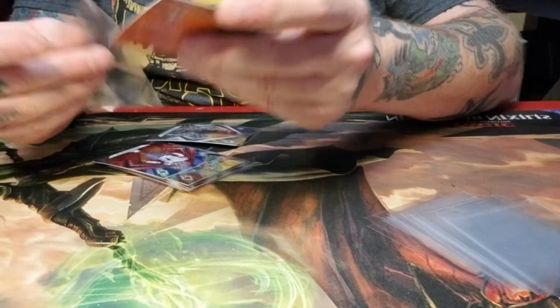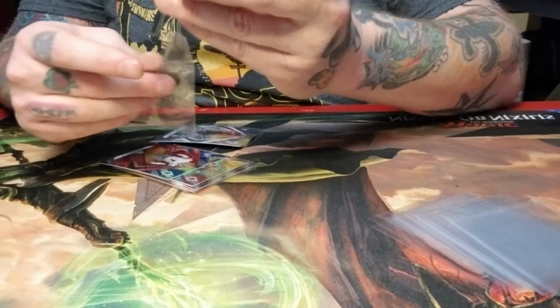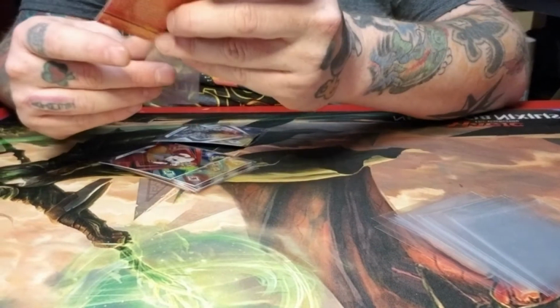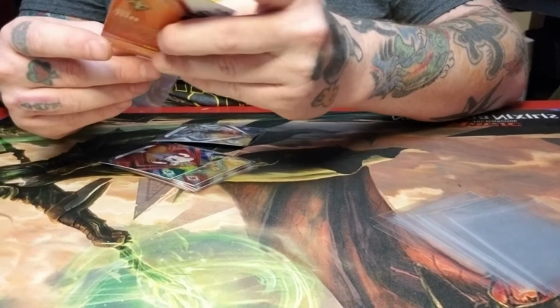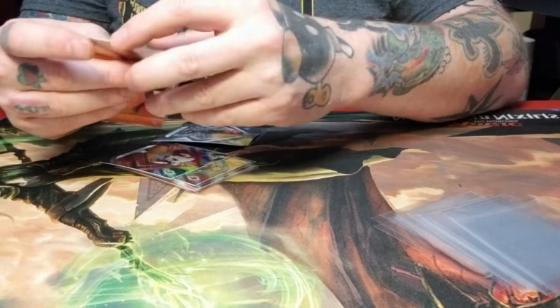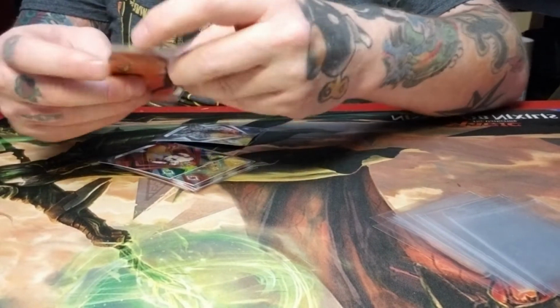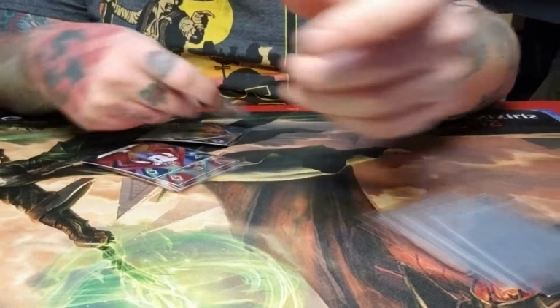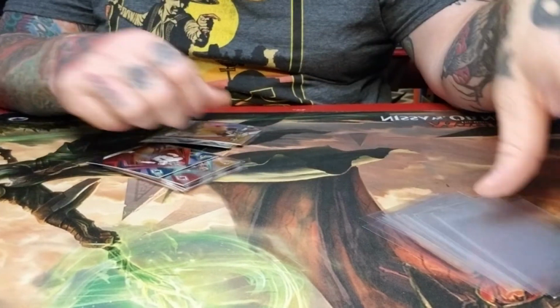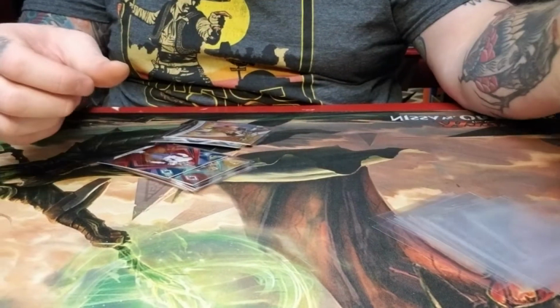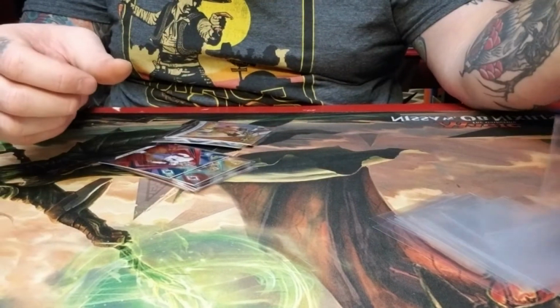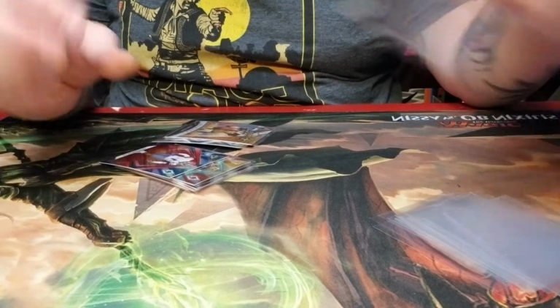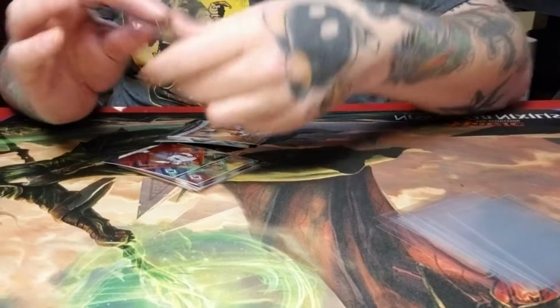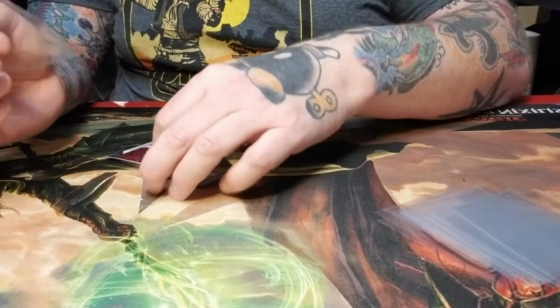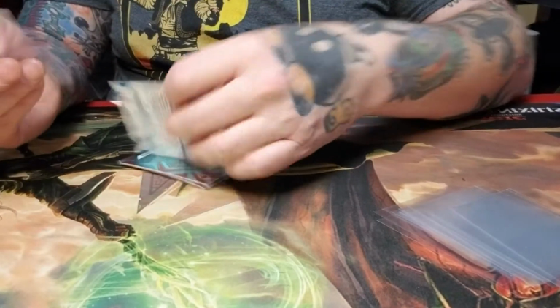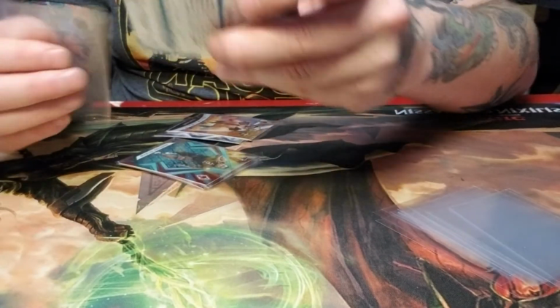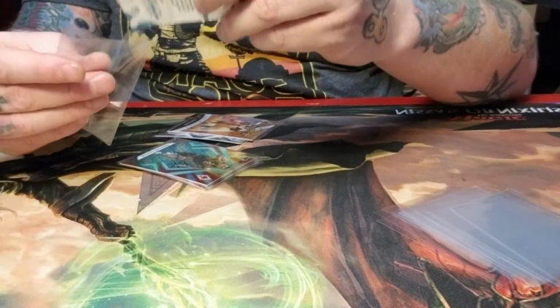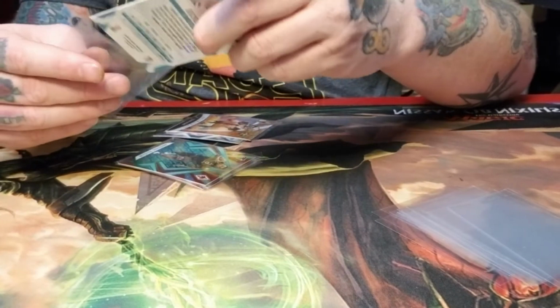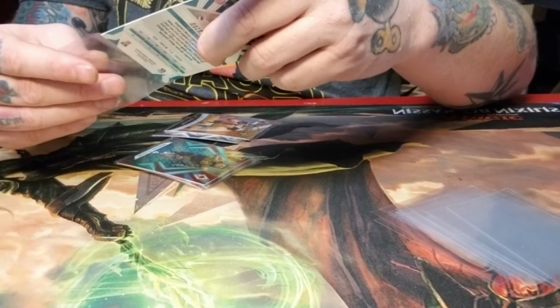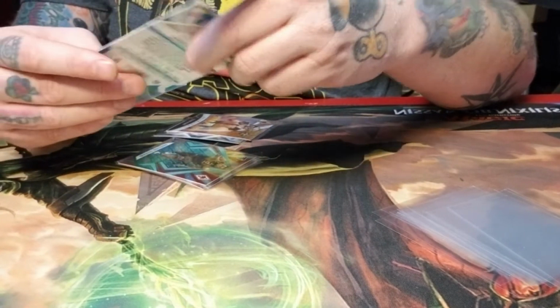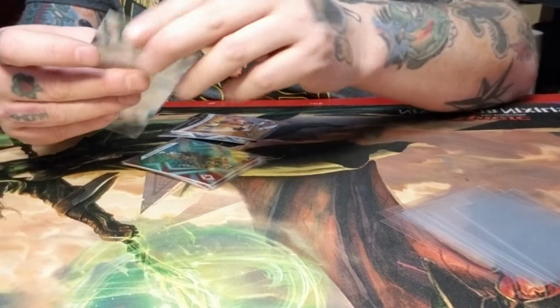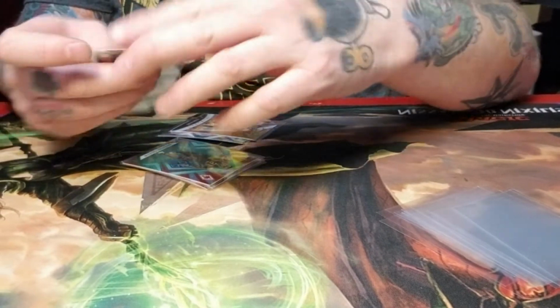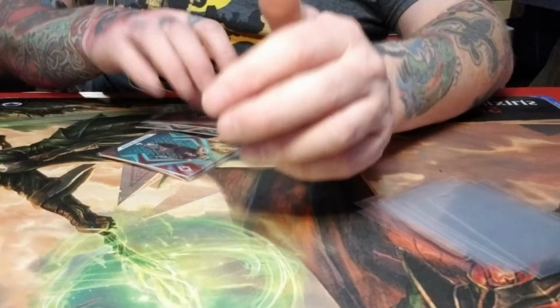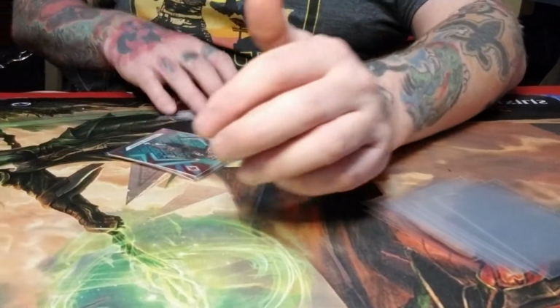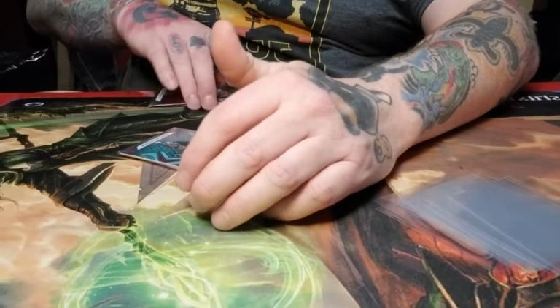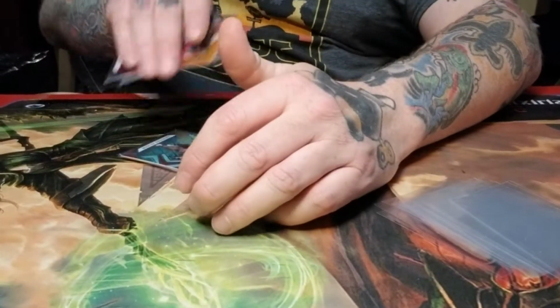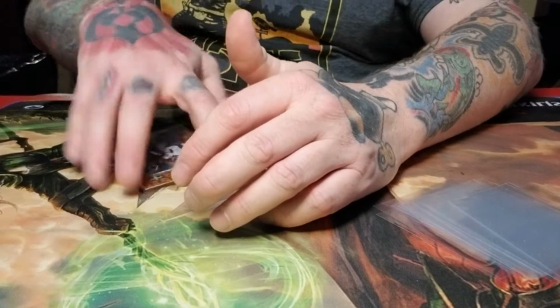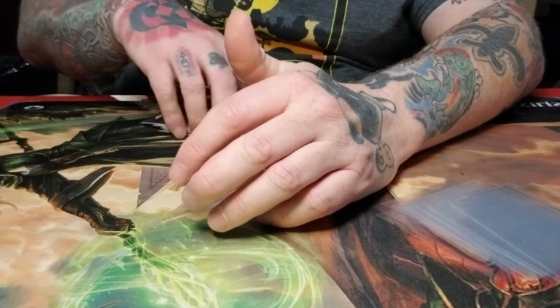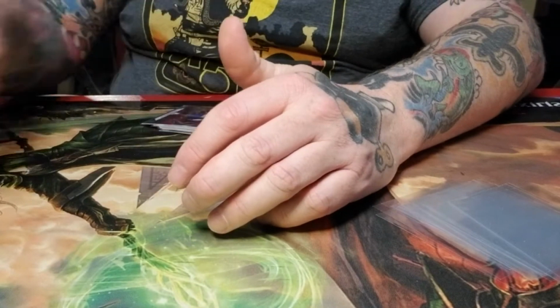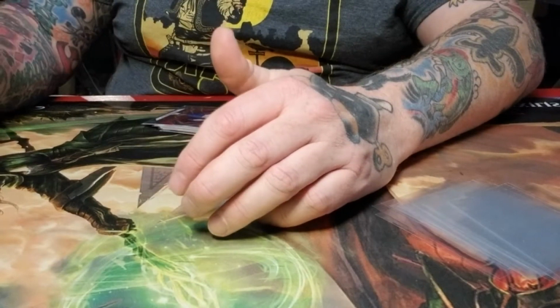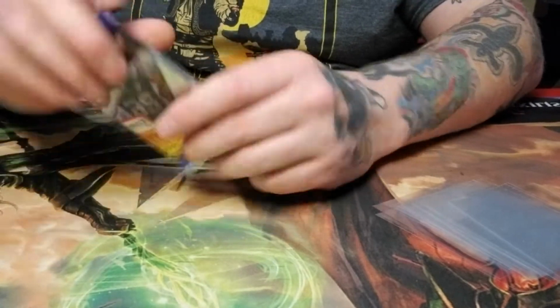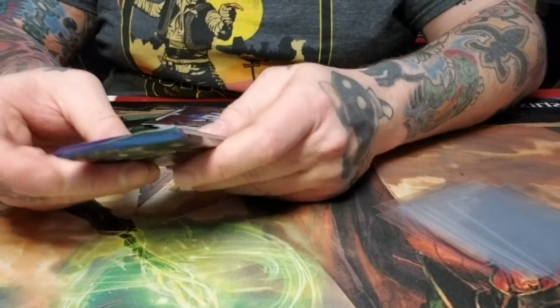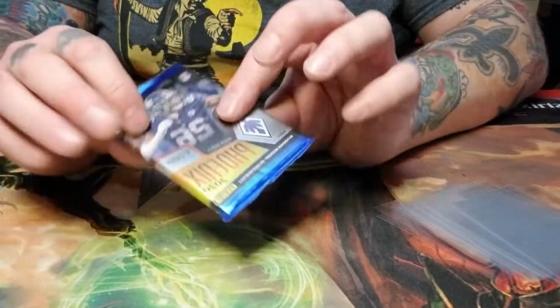I really need to learn how to set this camera up, honestly. I'm hoping this is working. I'm just making this video for the heck of it — why not? This is what I've been doing: opening cards.